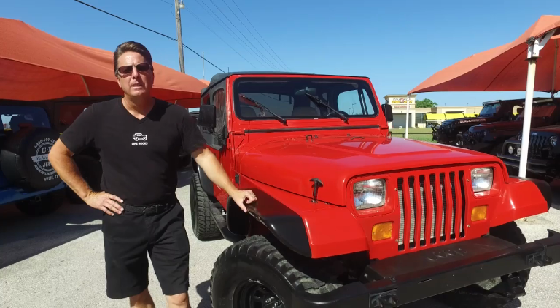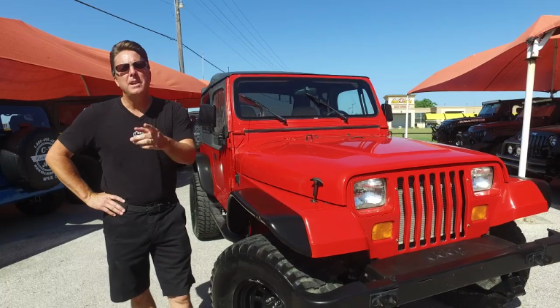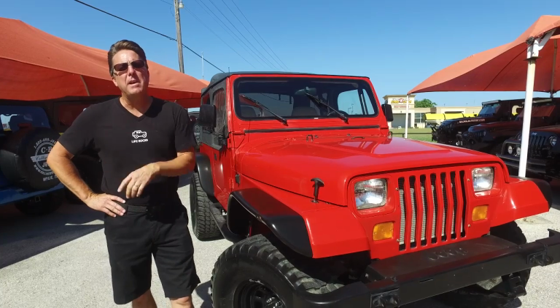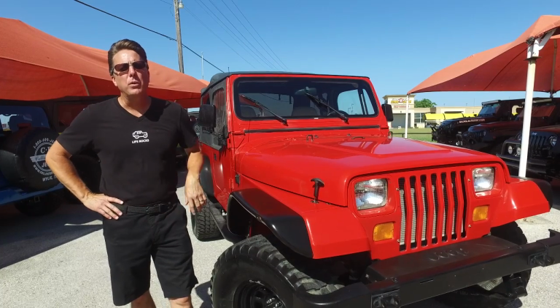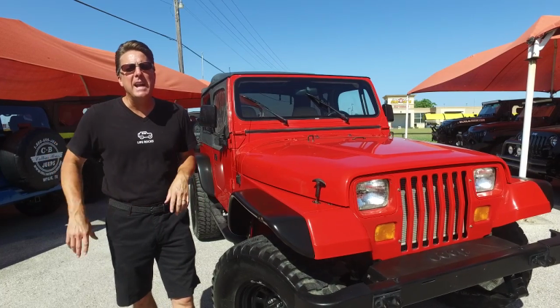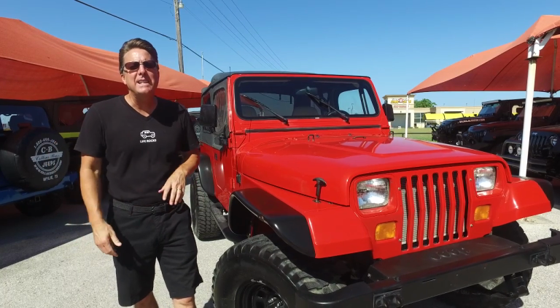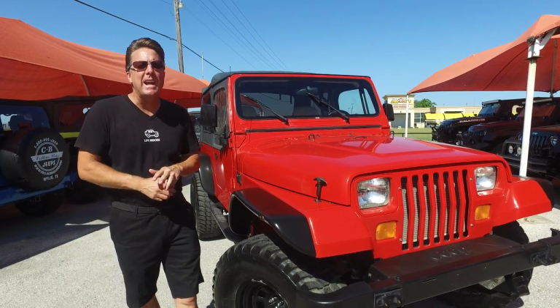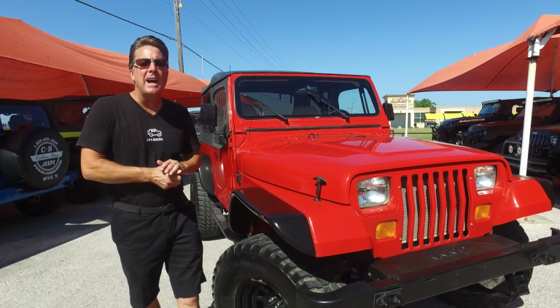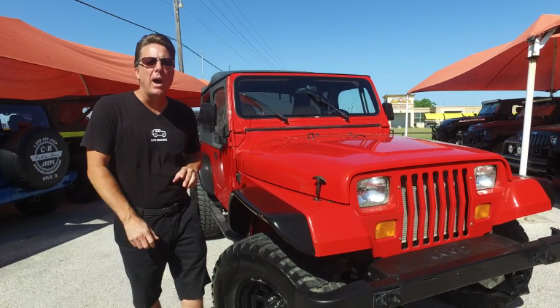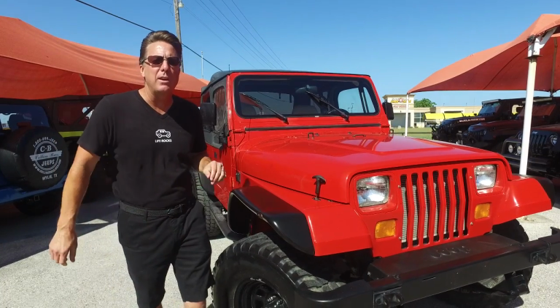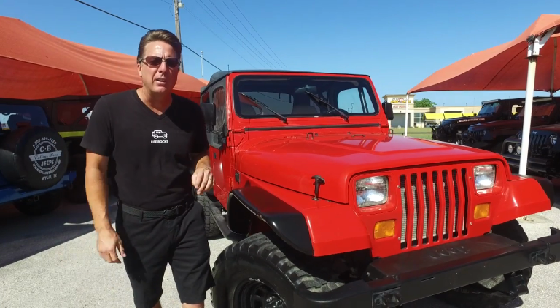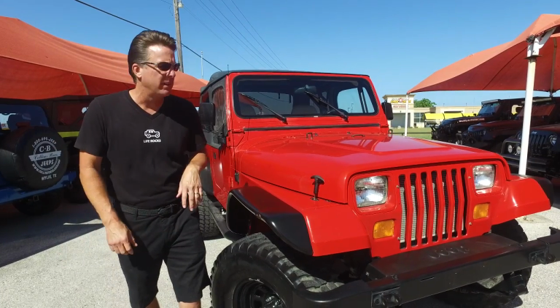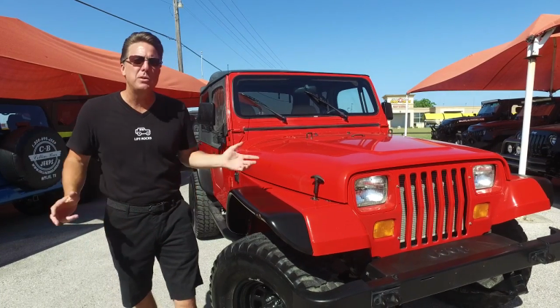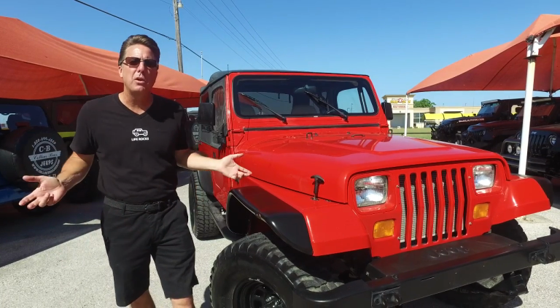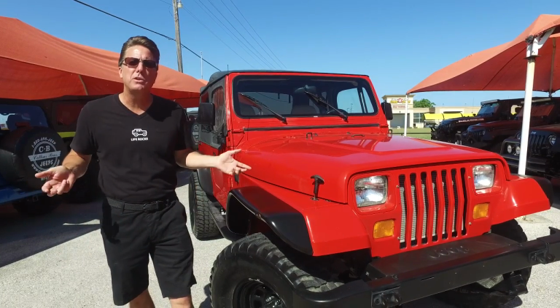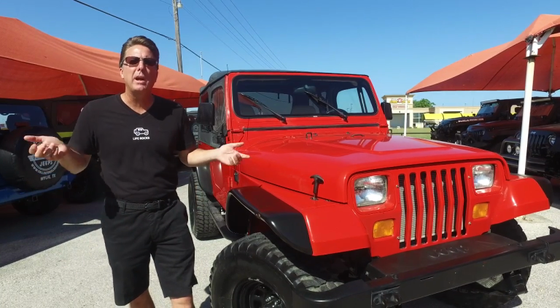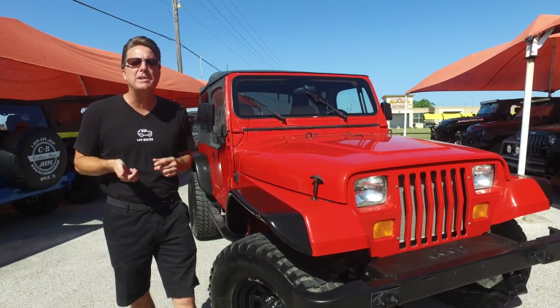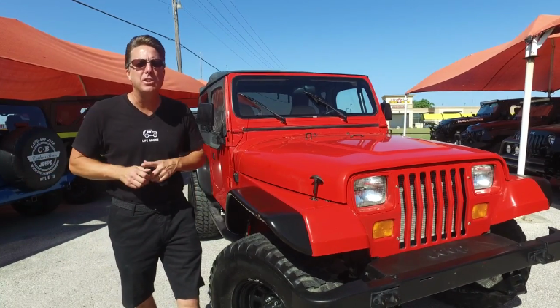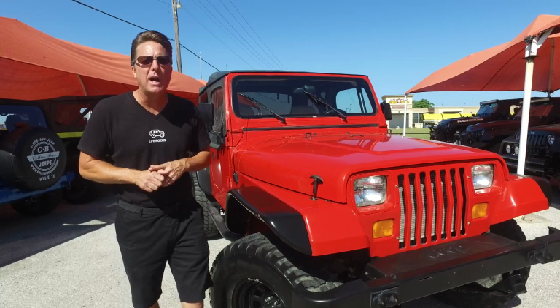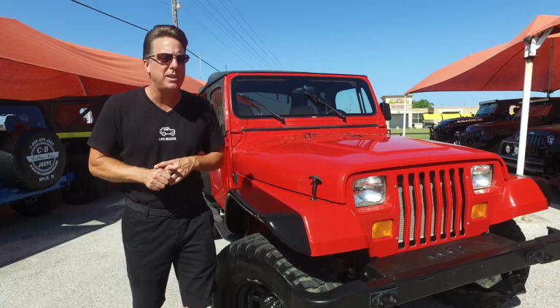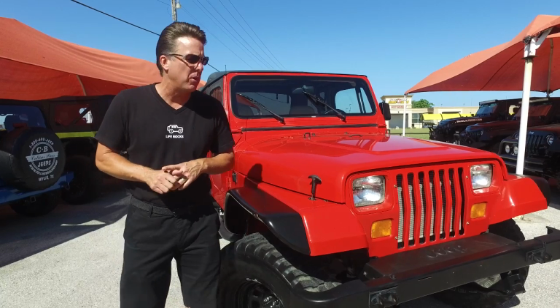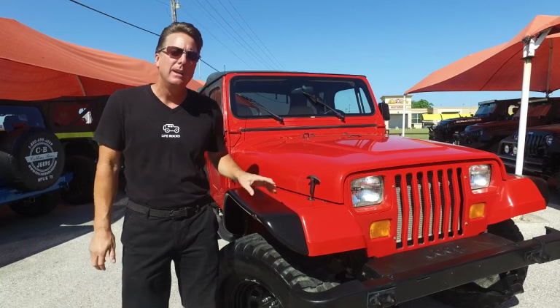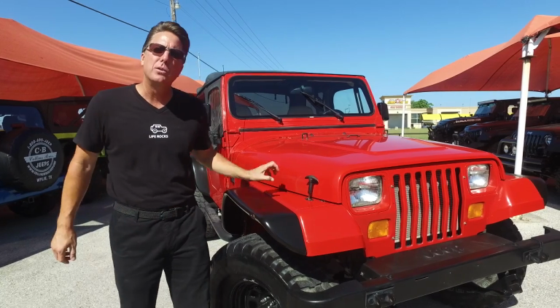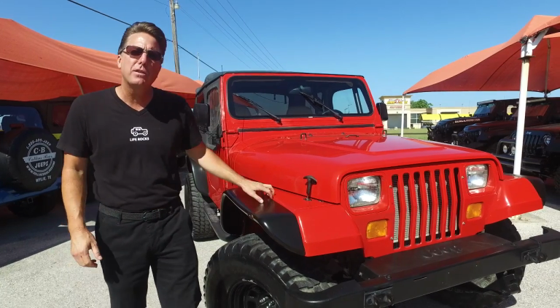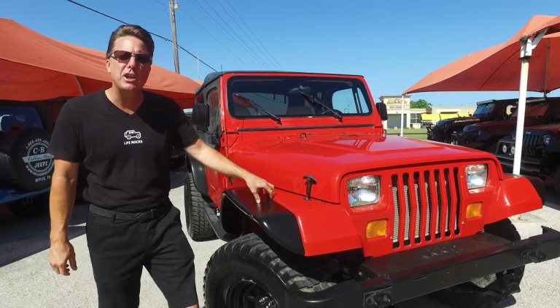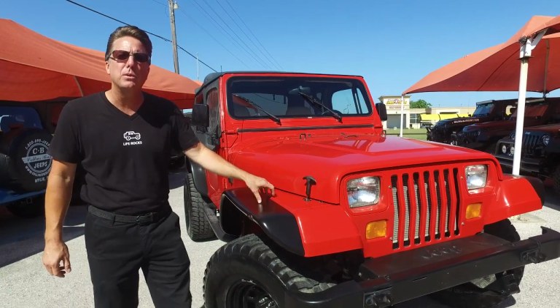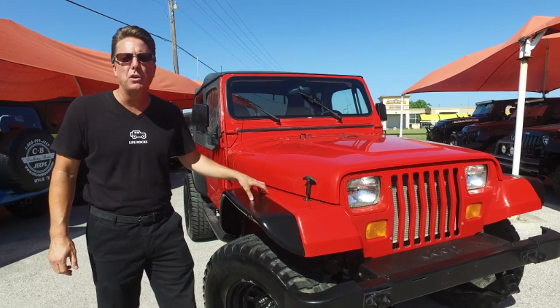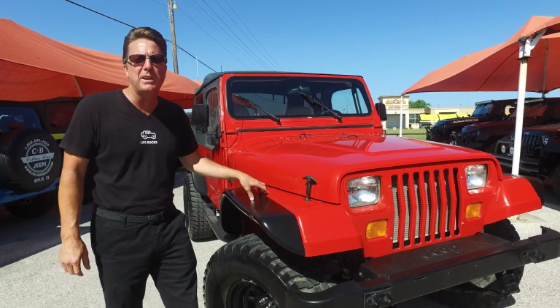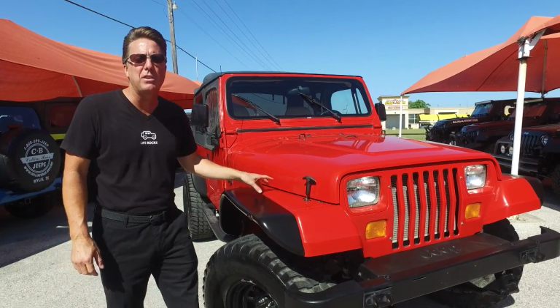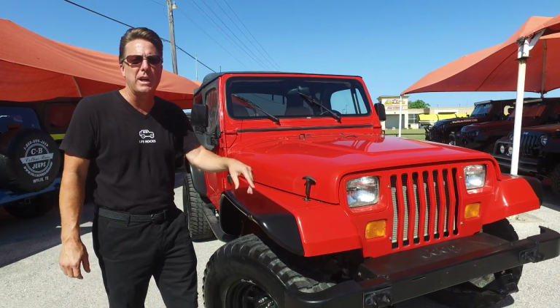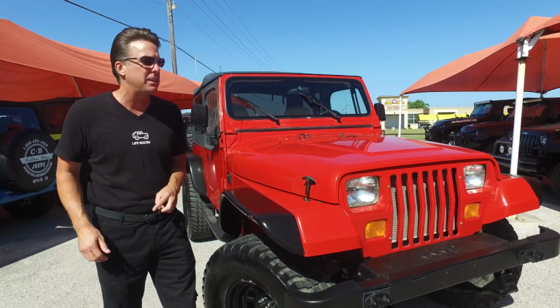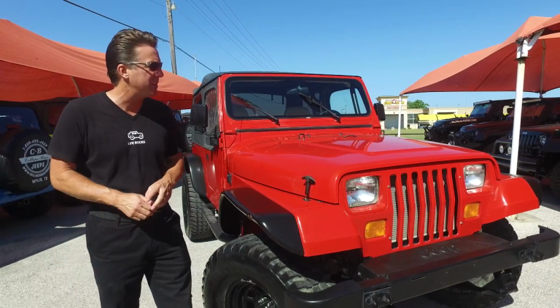Today we've got a red 1989 YJ Wrangler. The reason we're showing it to you is we rarely see good YJs anymore. It's a rust-free Jeep, sold in New Mexico then transferred to Texas.